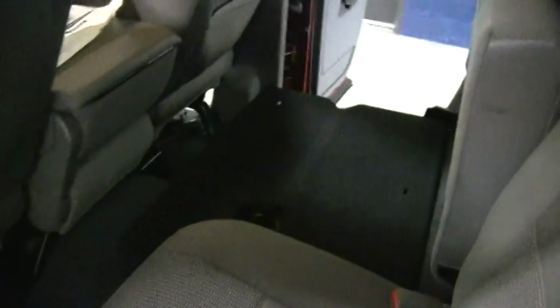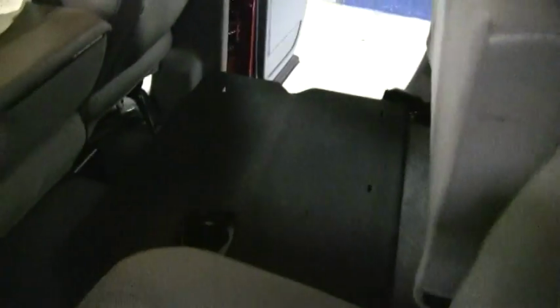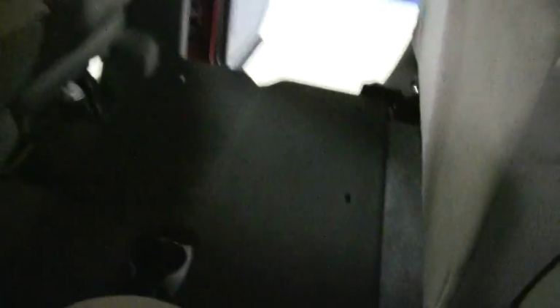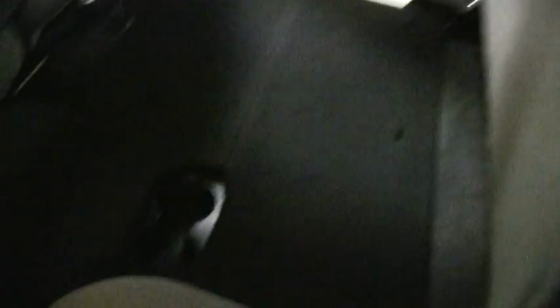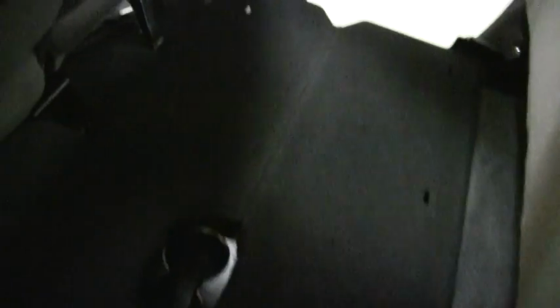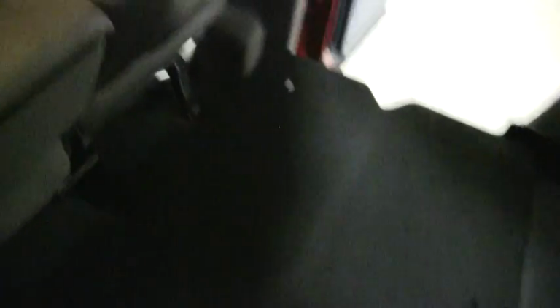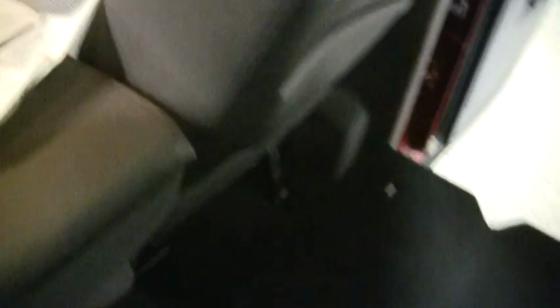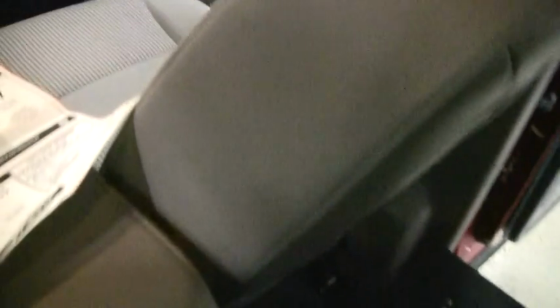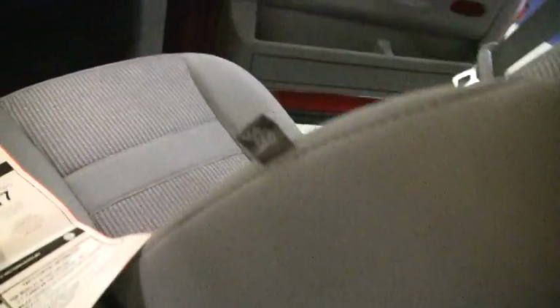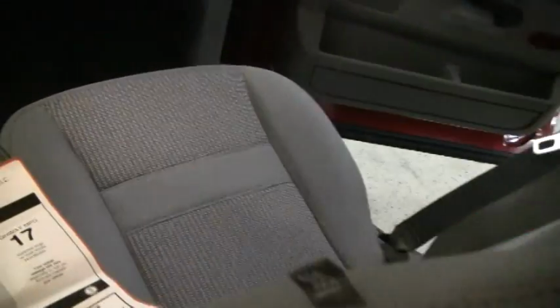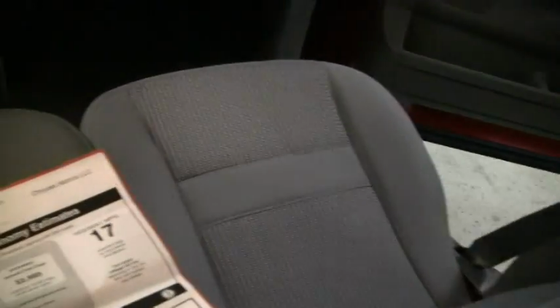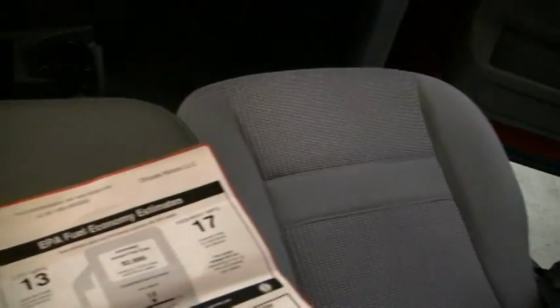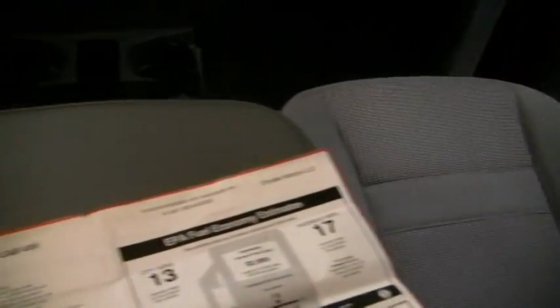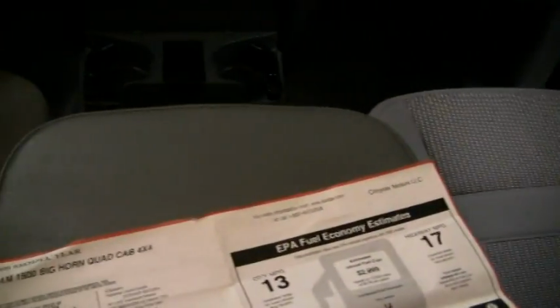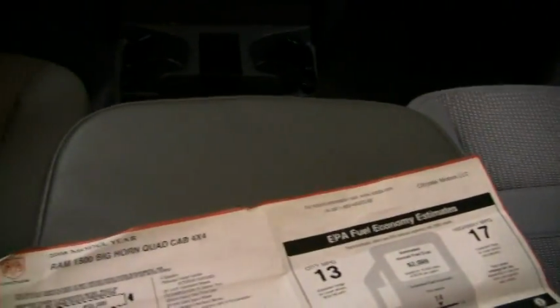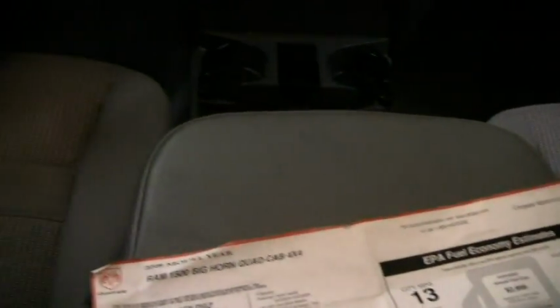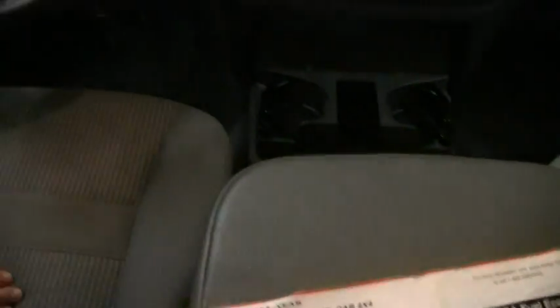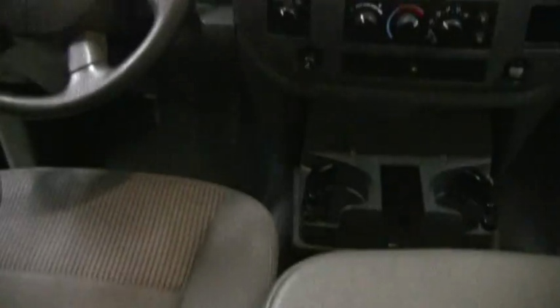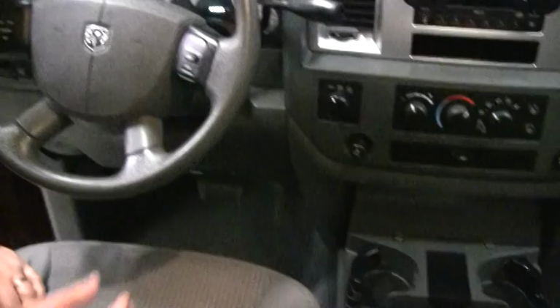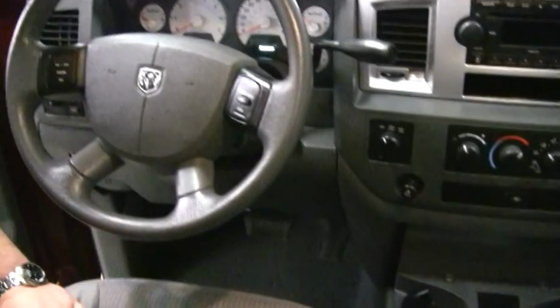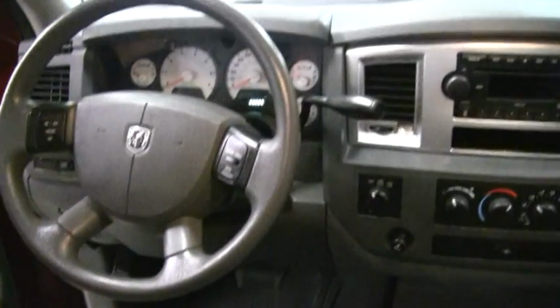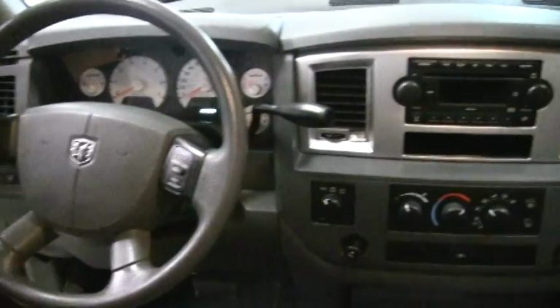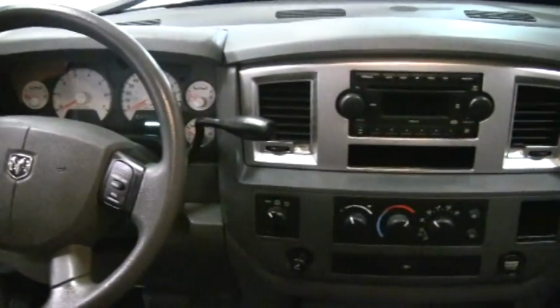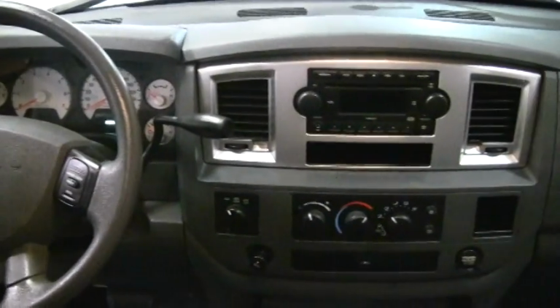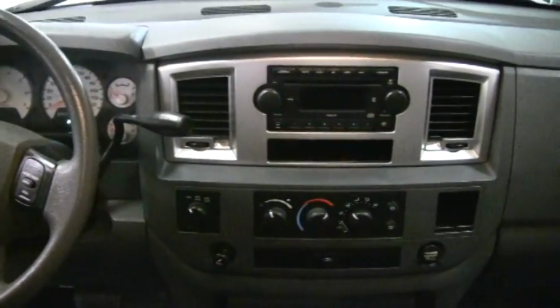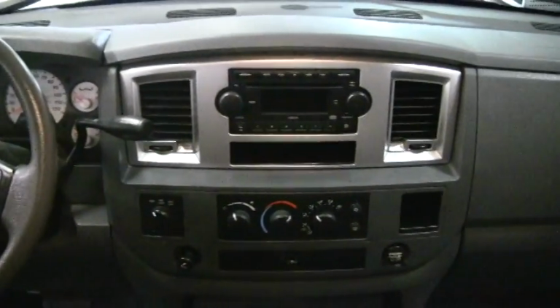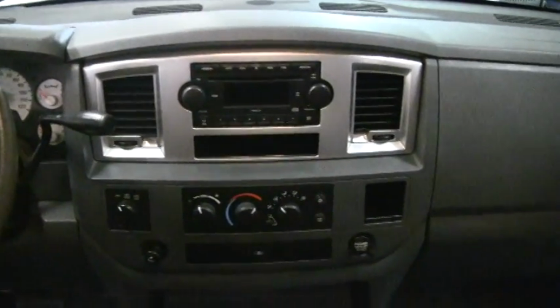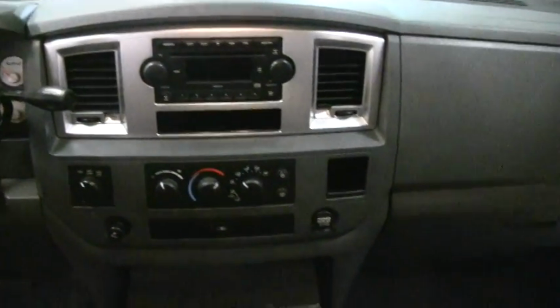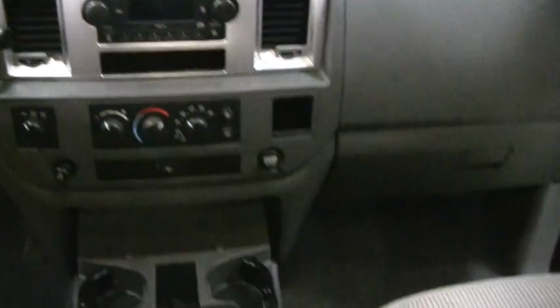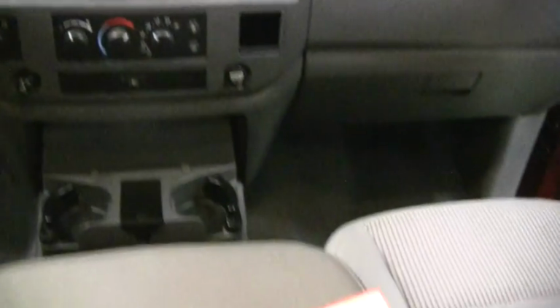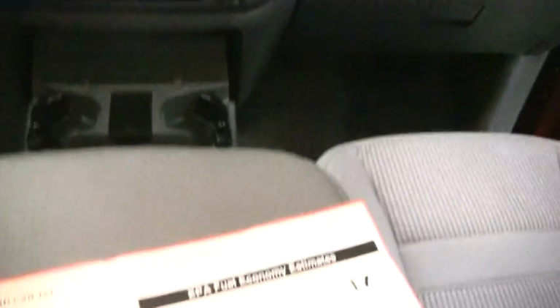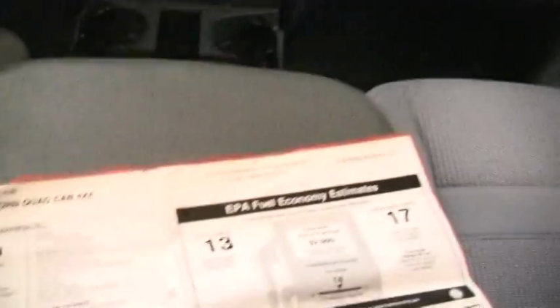On the inside, gray cloth interior that's been well taken care of. It has an anti-static, anti-odor fabric. Electronic four-wheel drive, power windows, power locks. Only 28,000 miles on this truck.